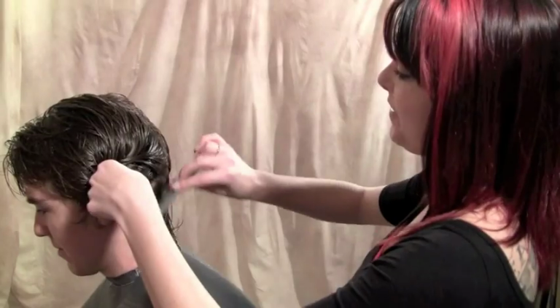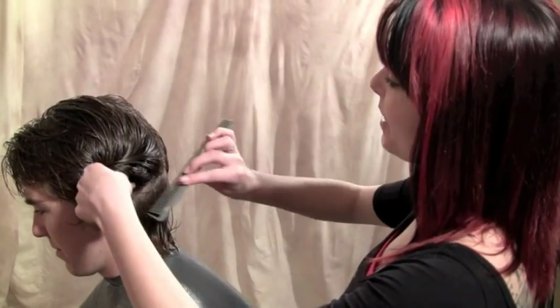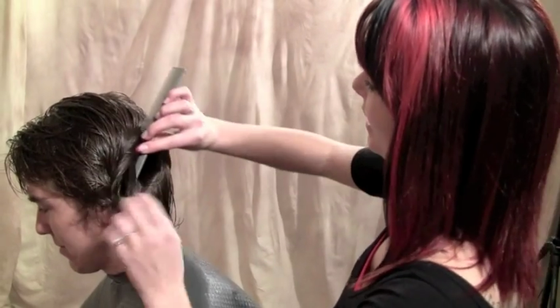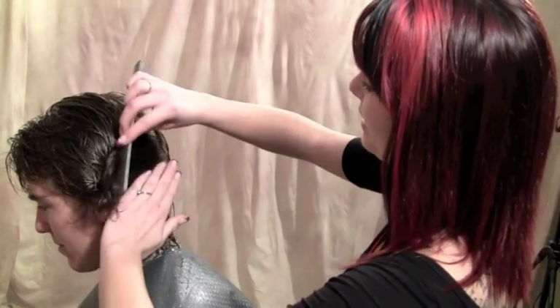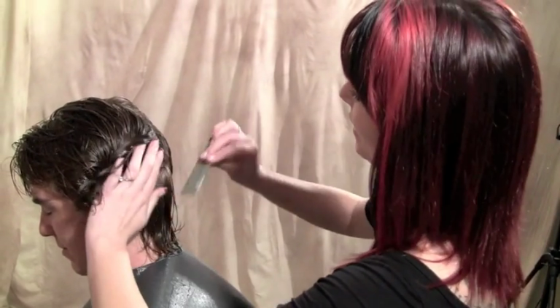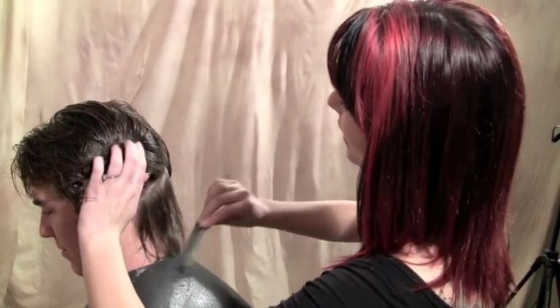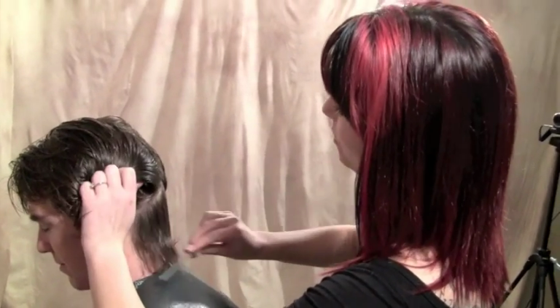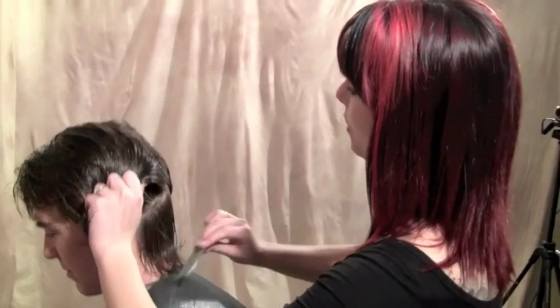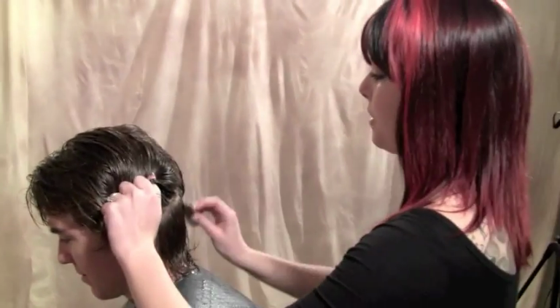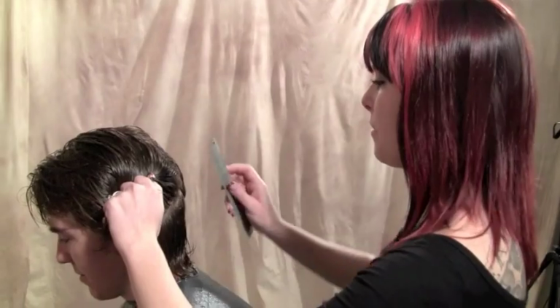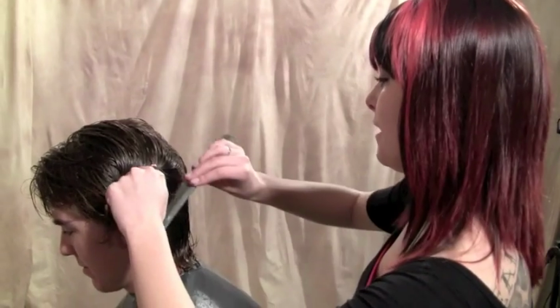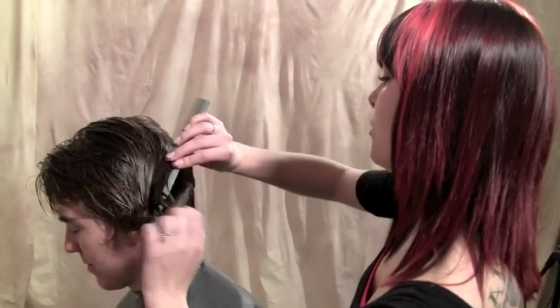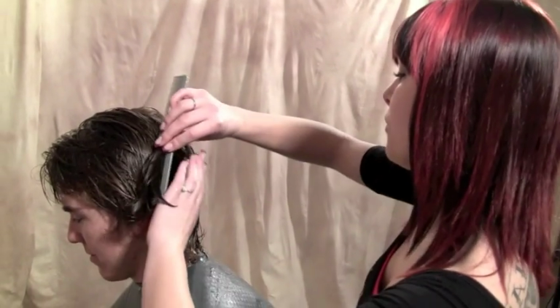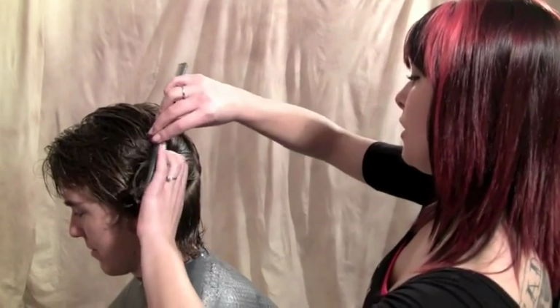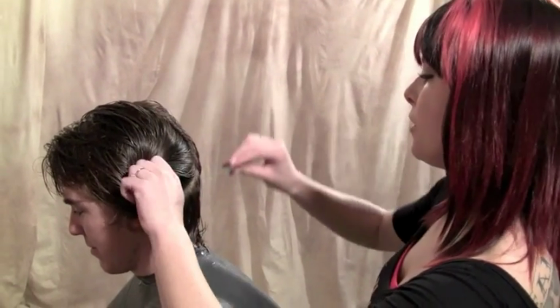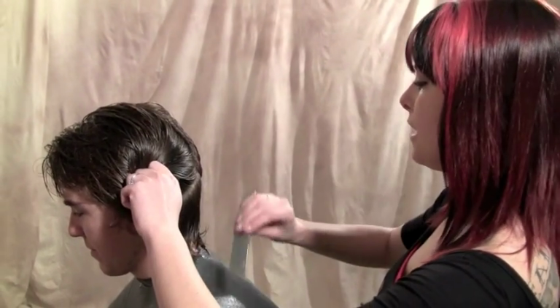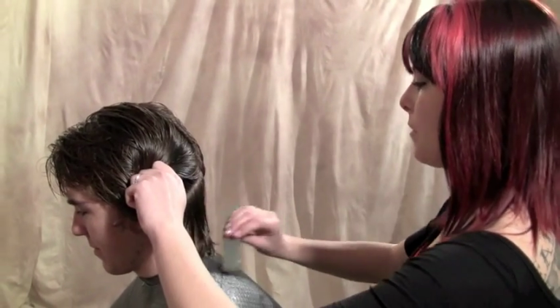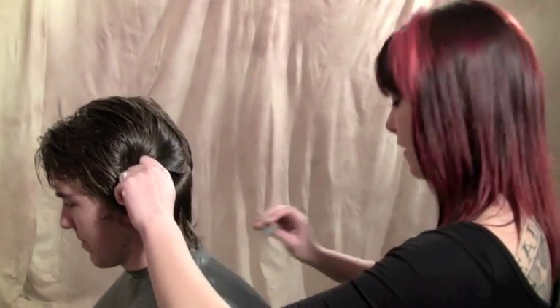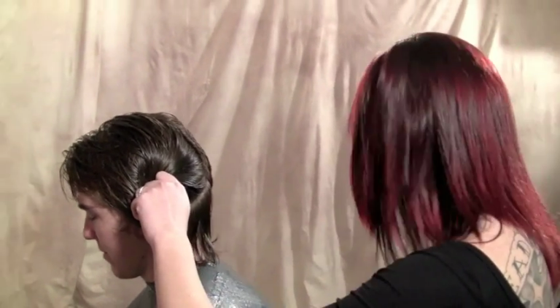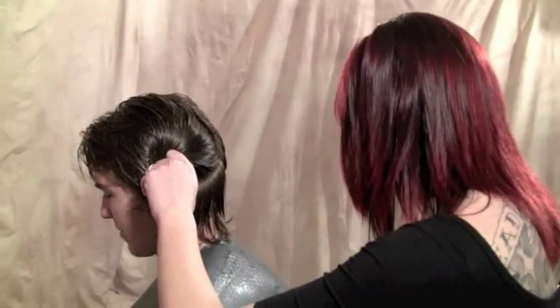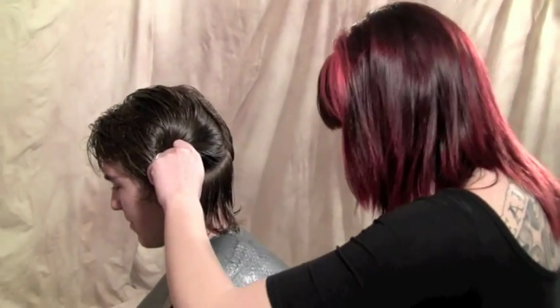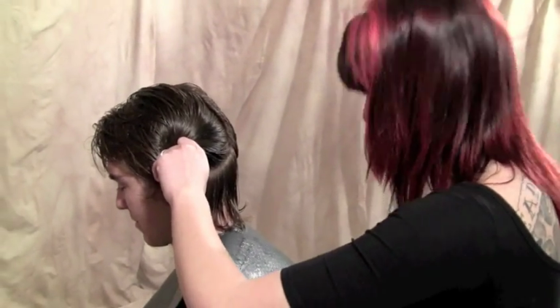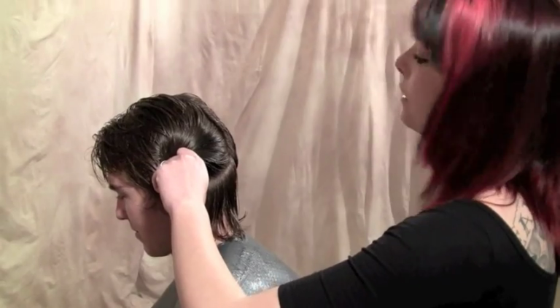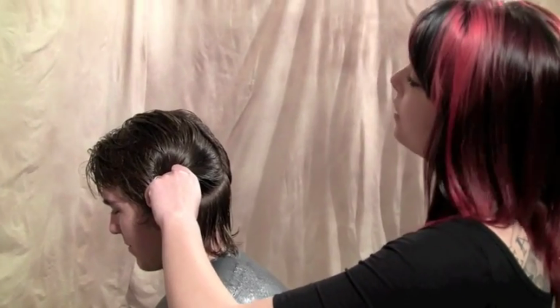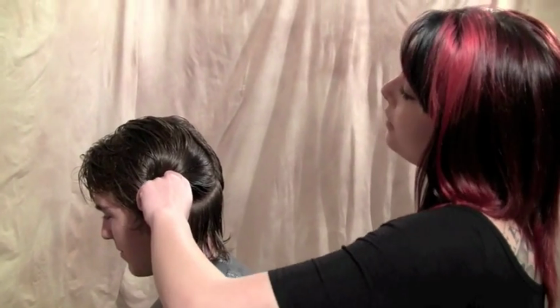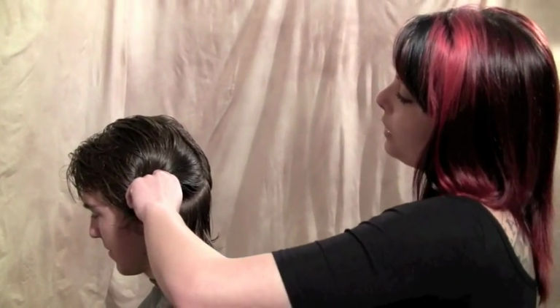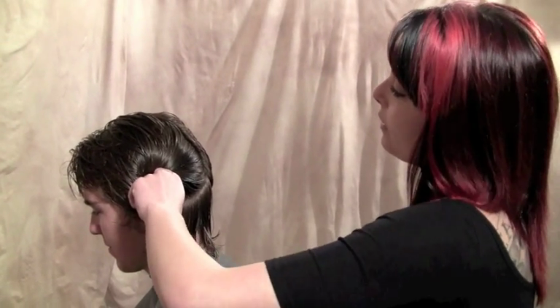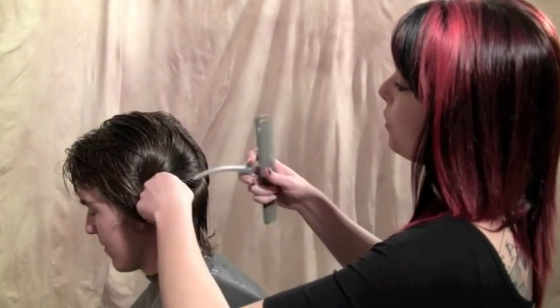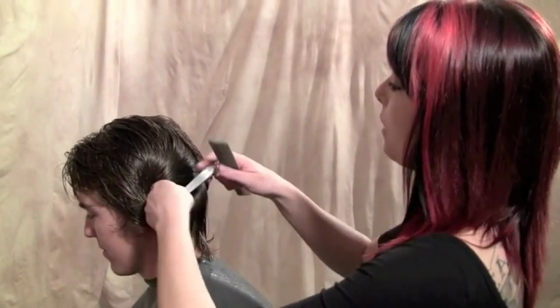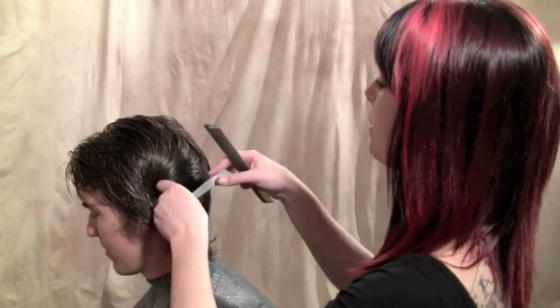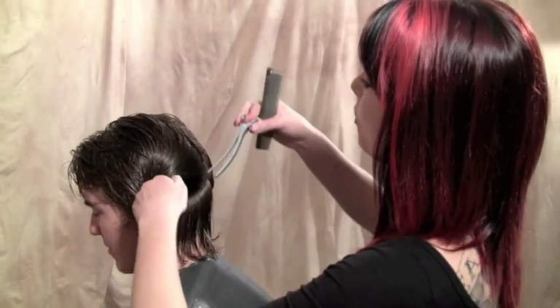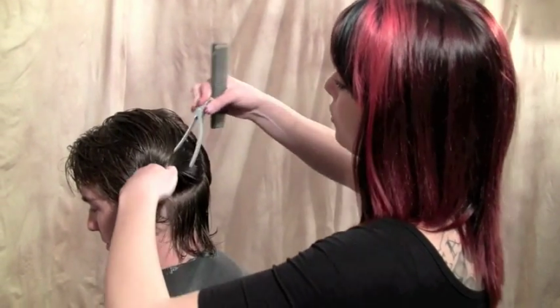Our model today is Mason and we are going to keep the same basic surfer look but just take some of the length off and clean up all the layers and texture so it'll lay a lot smoother and just be a lot easier and more manageable.